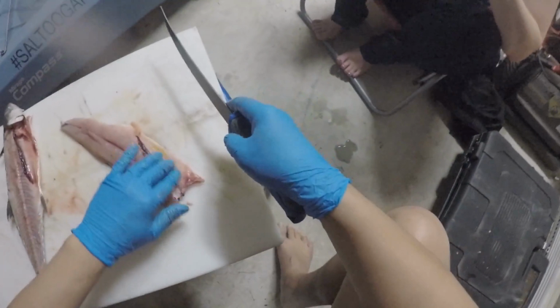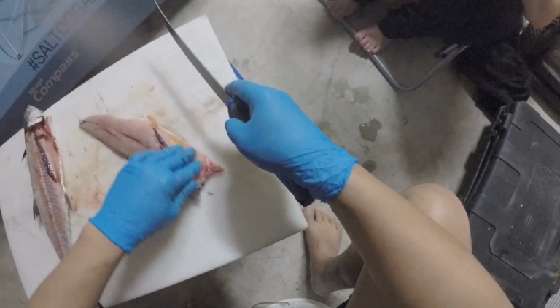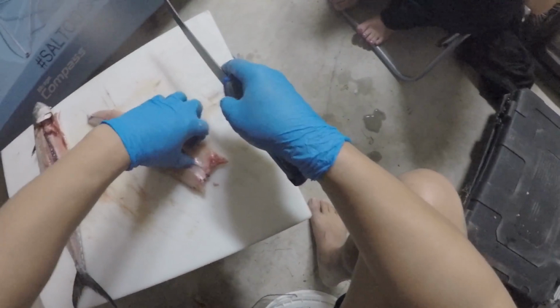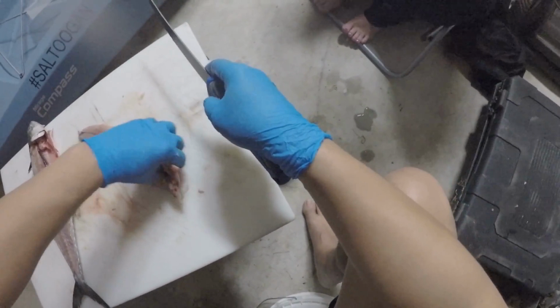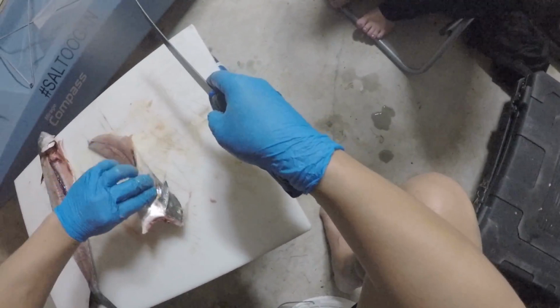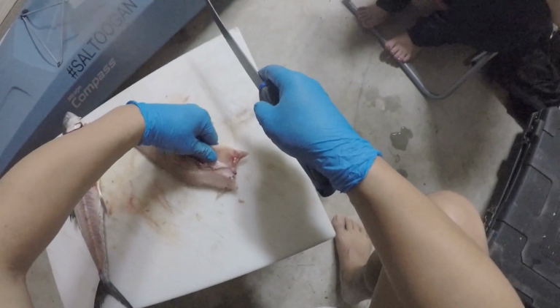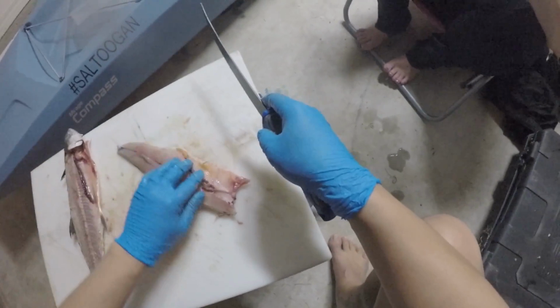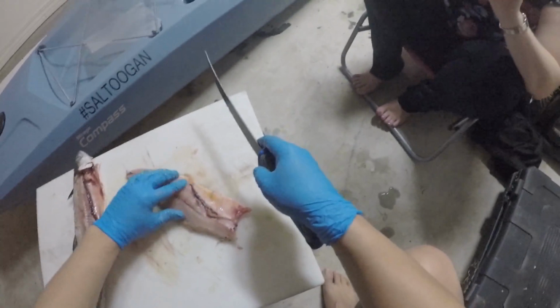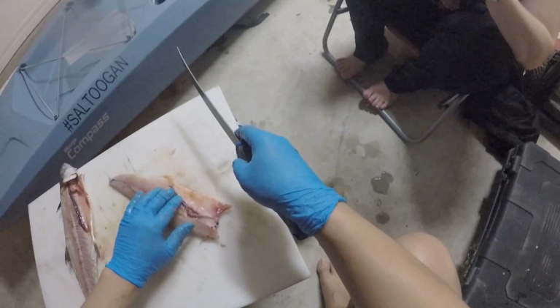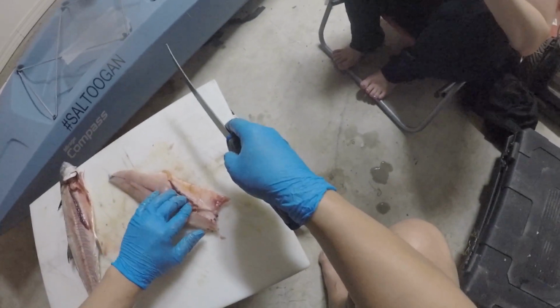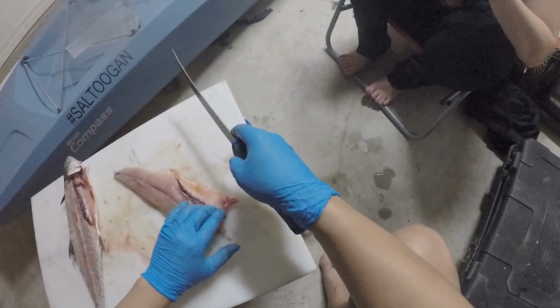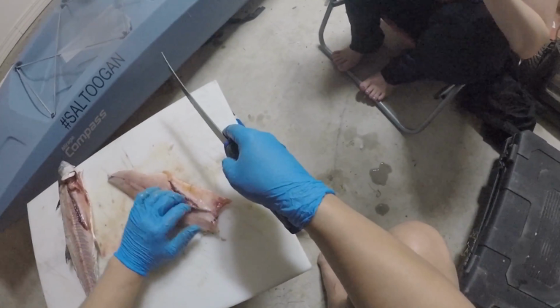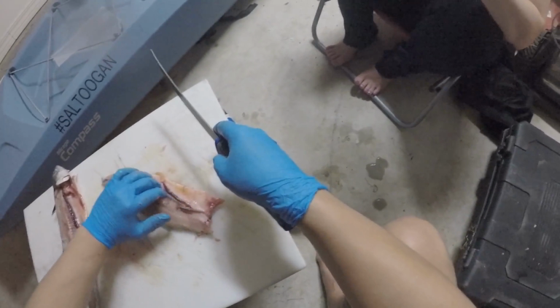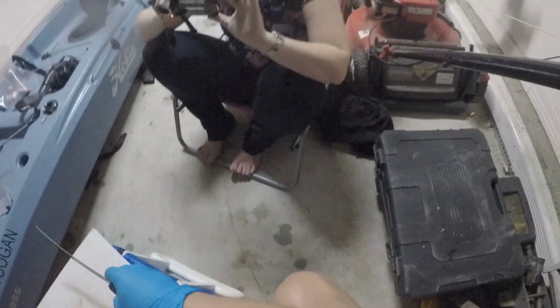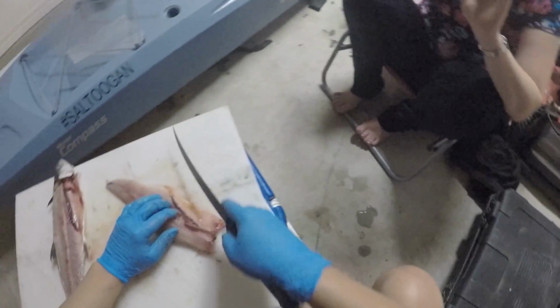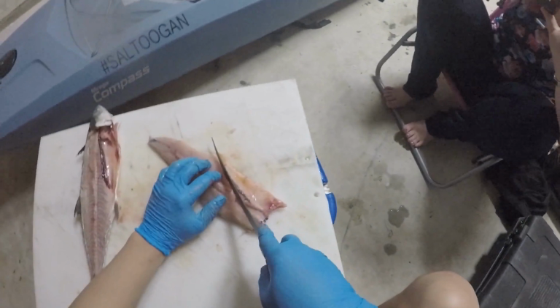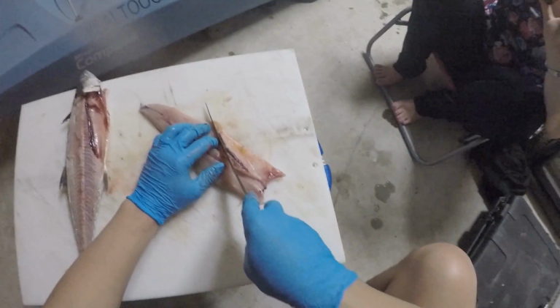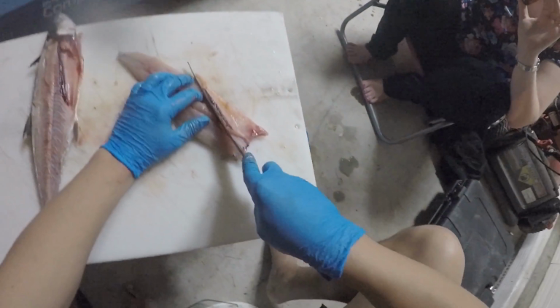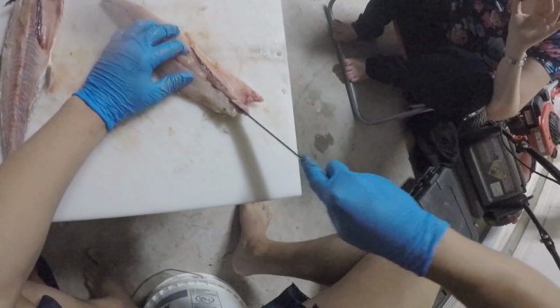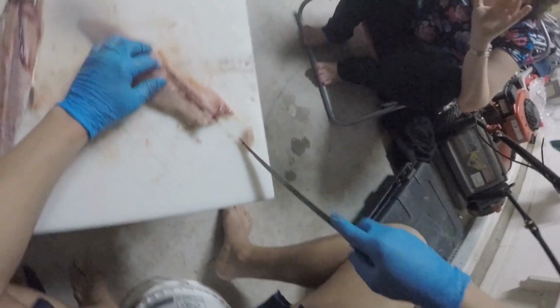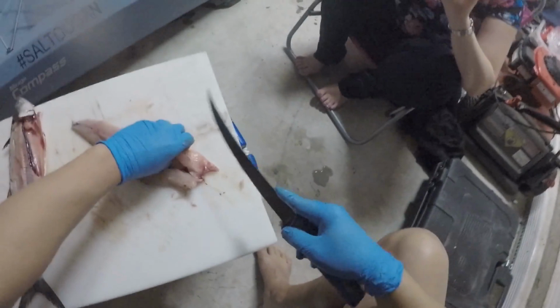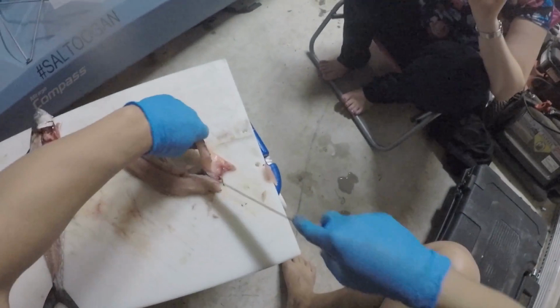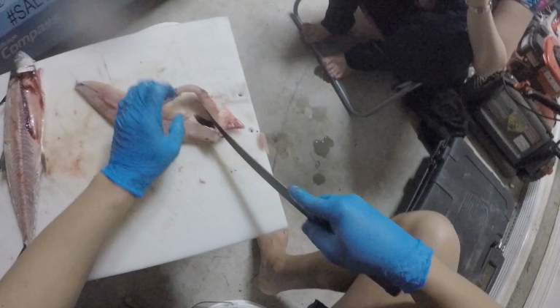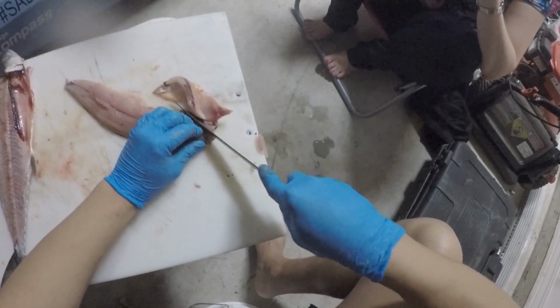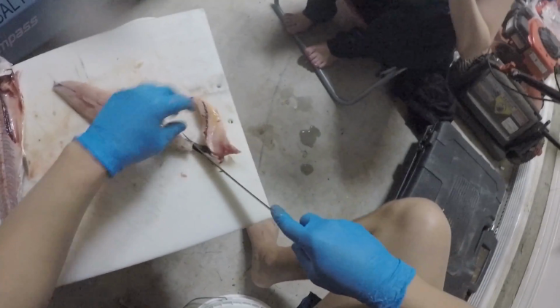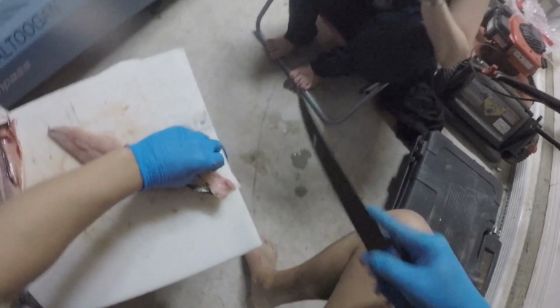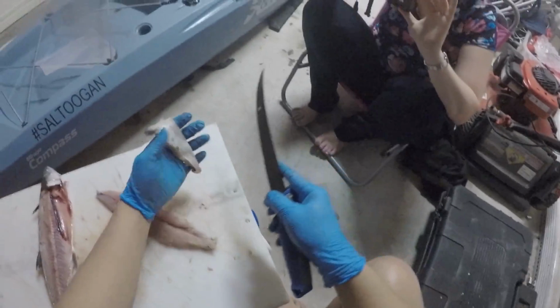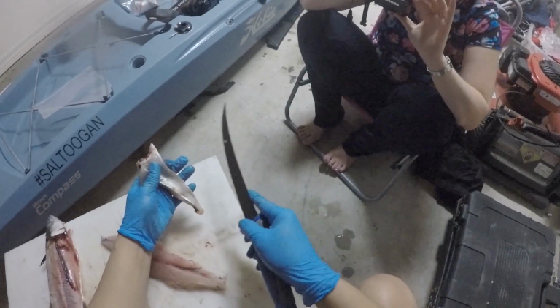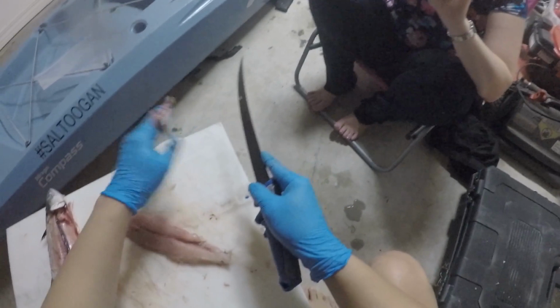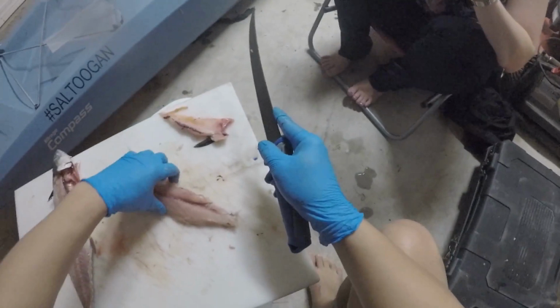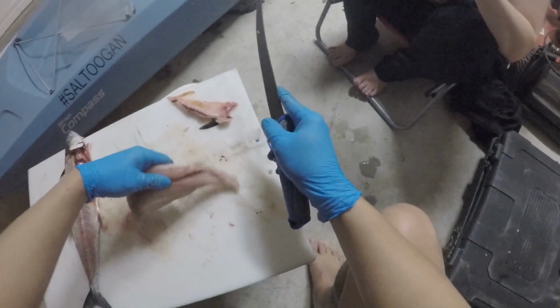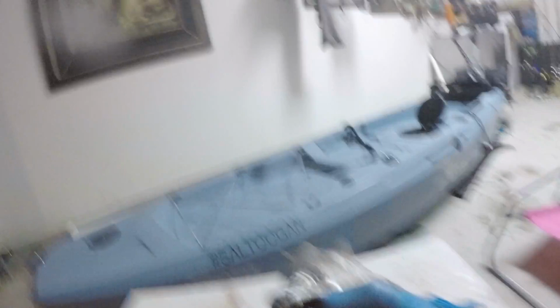You don't really want the stomach fat, but what I like to do is save this stomach meat because it makes excellent snapper bait. So I'm going to cut that and put it in the freezer for later.